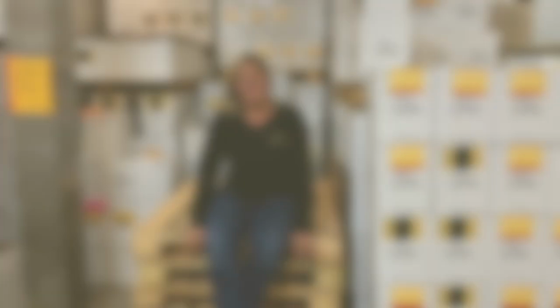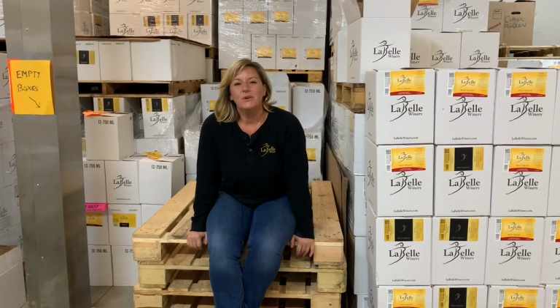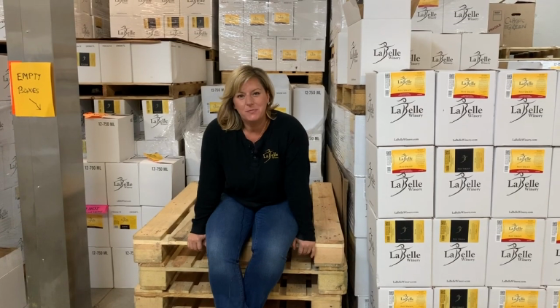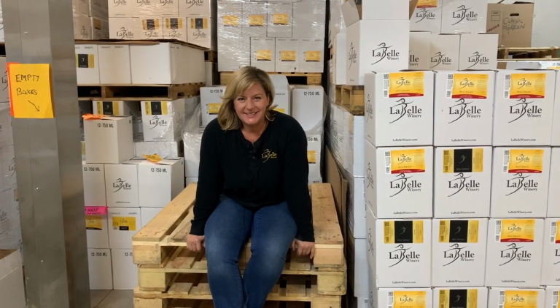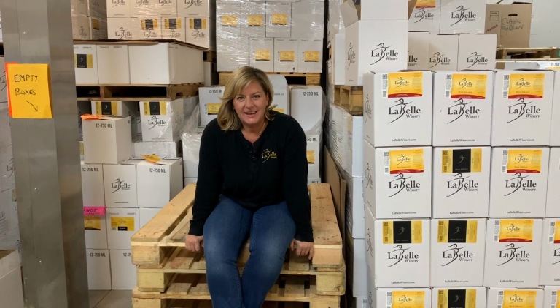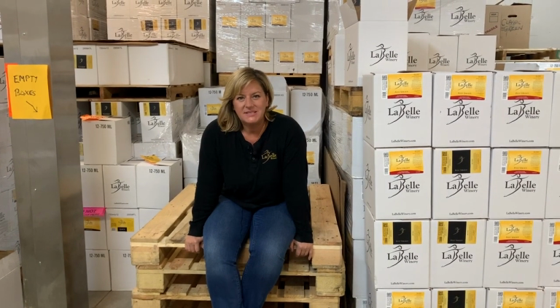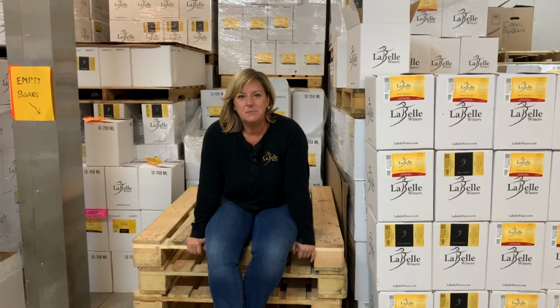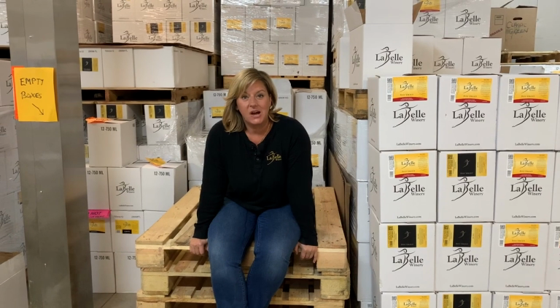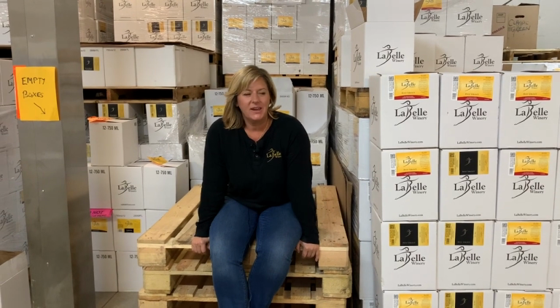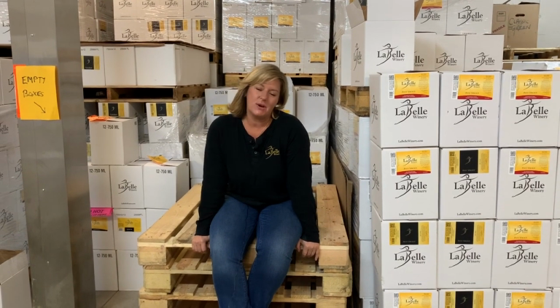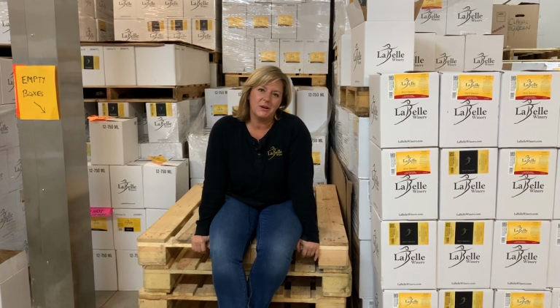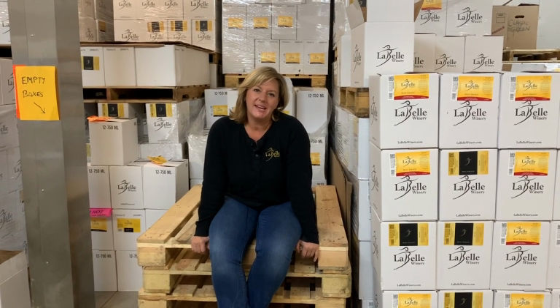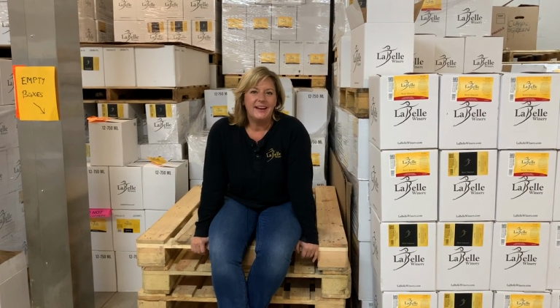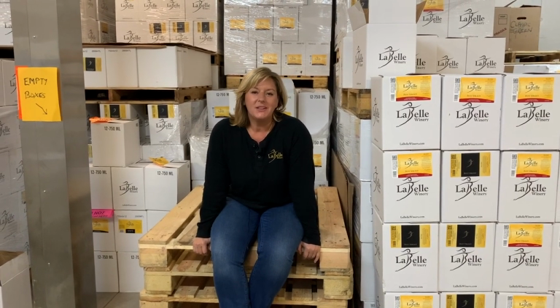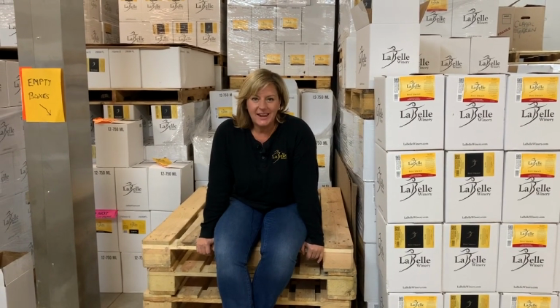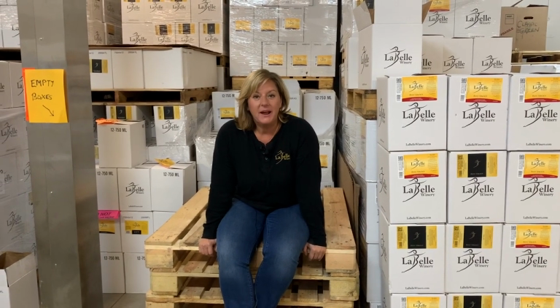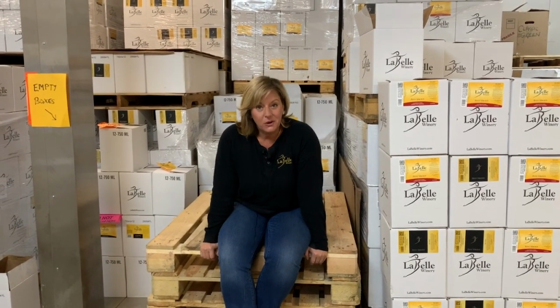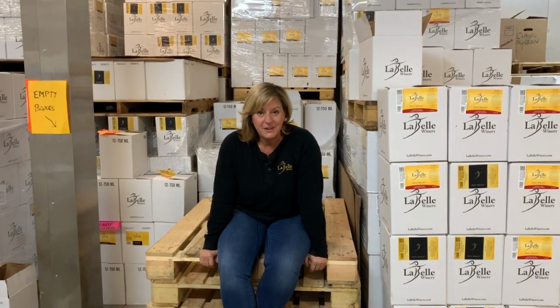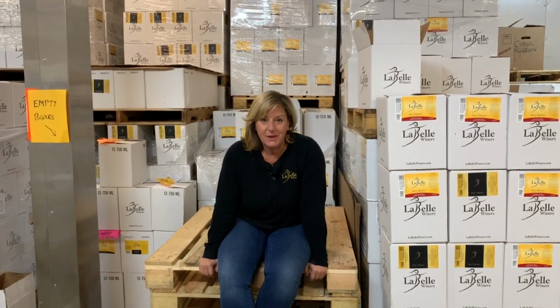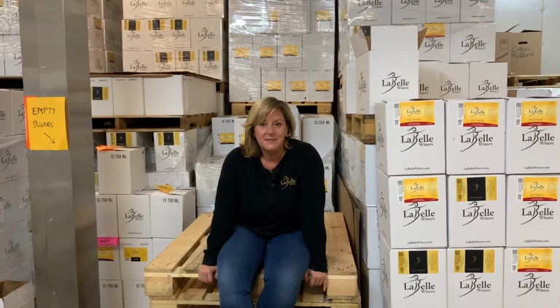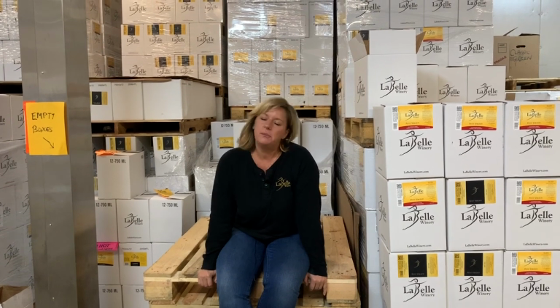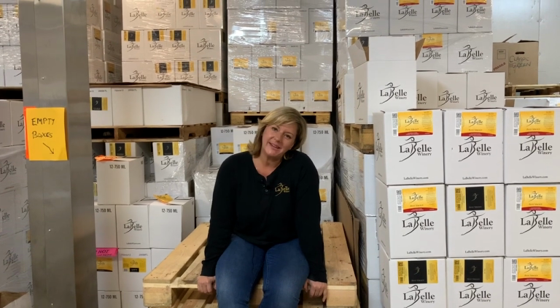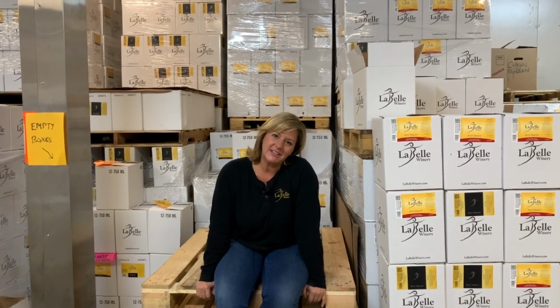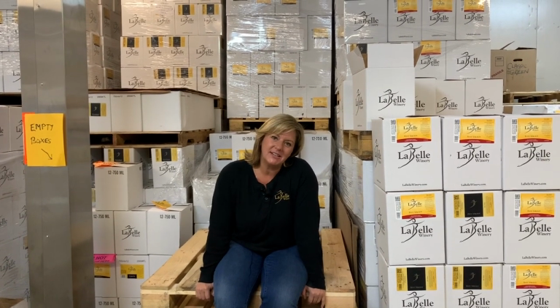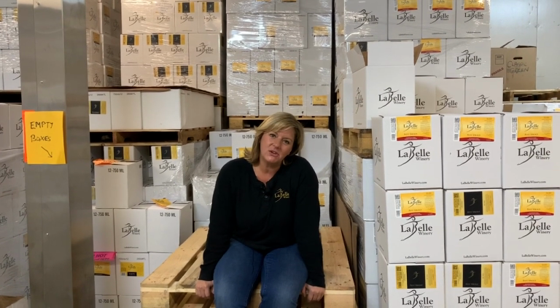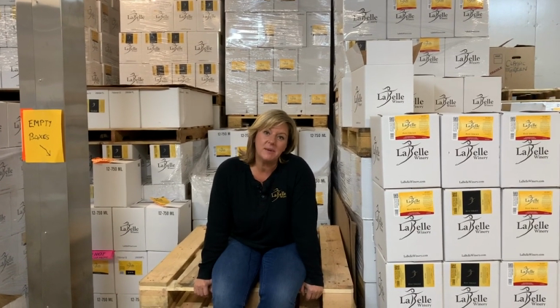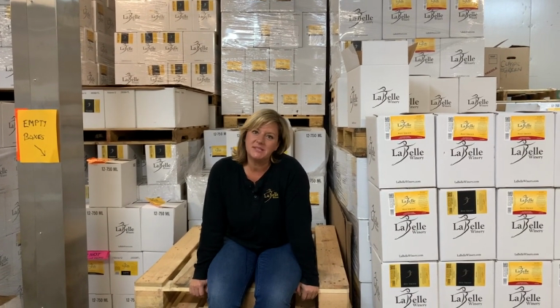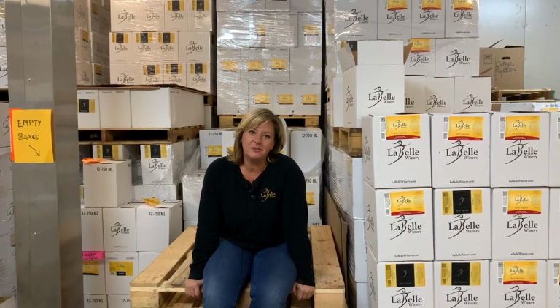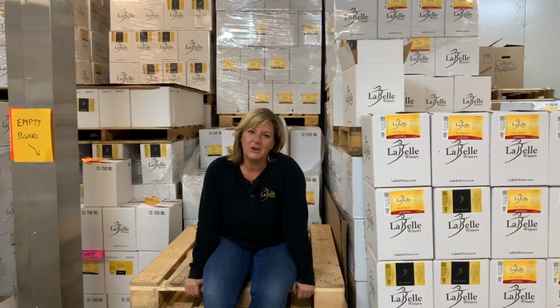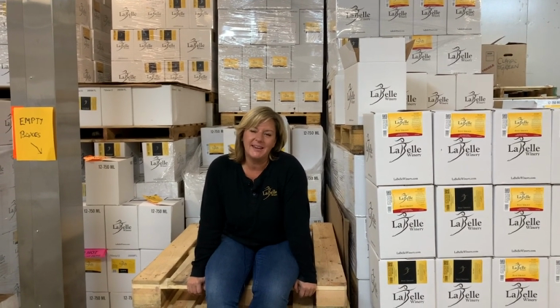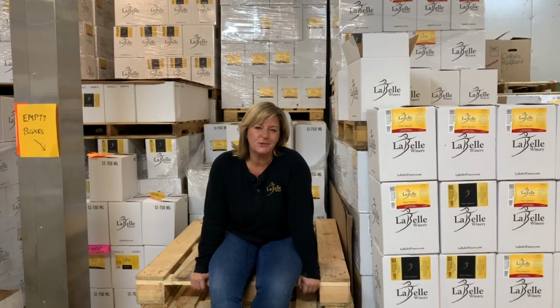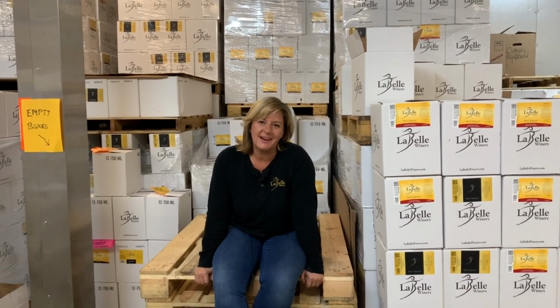We finished bottling today — we did Moscato and dry blueberry — and it's been a long day, but I have to go home and feed my family. I'll meet you back in the kitchen and show you how to make the Moscato vinaigrette and a beautiful salad.